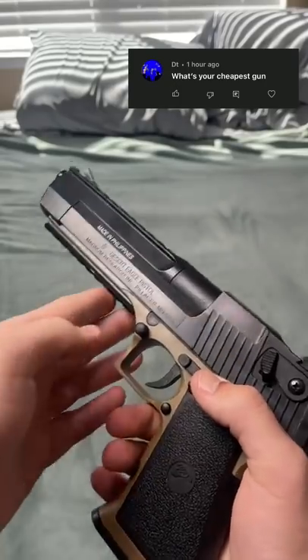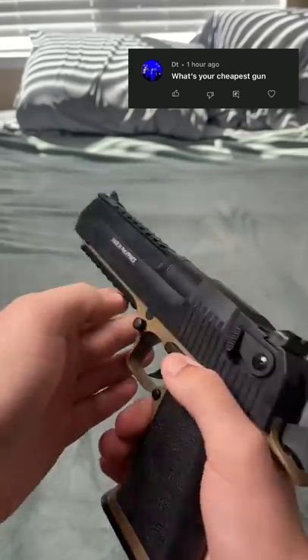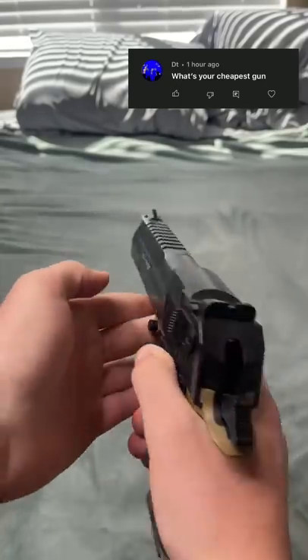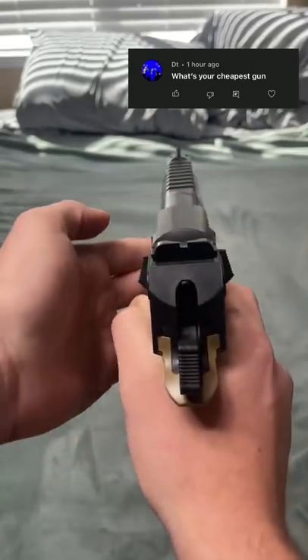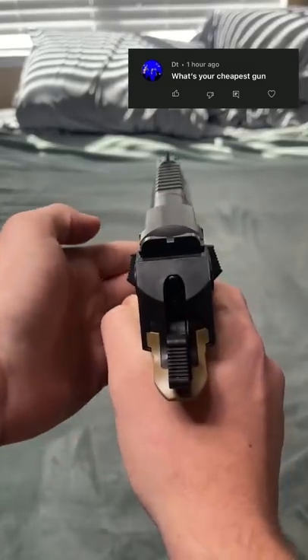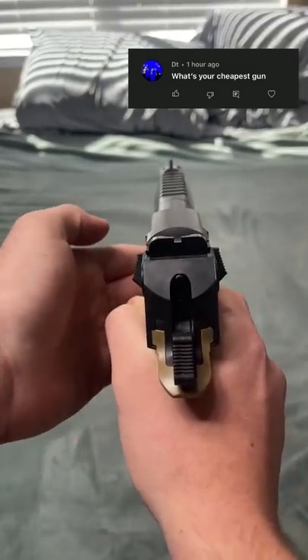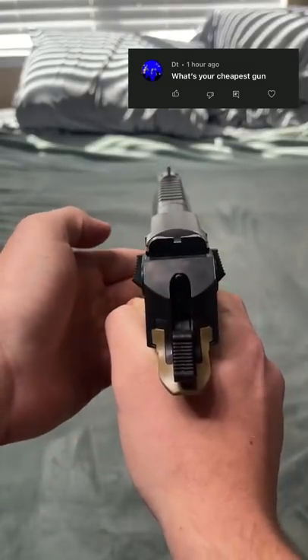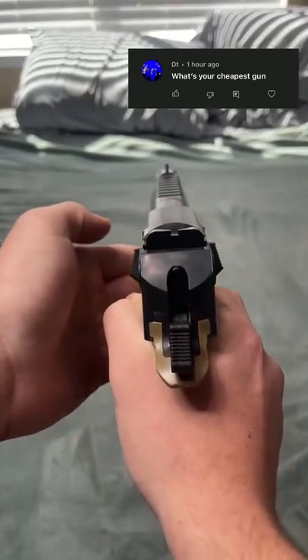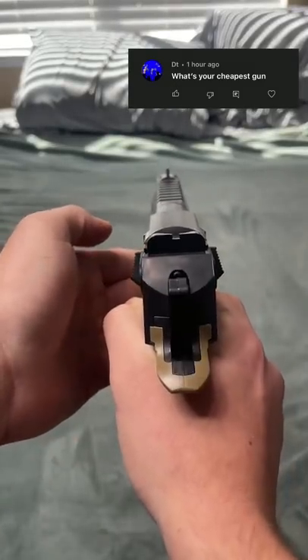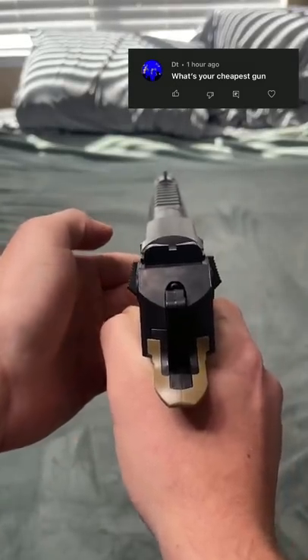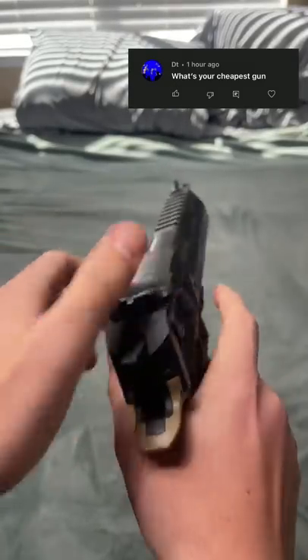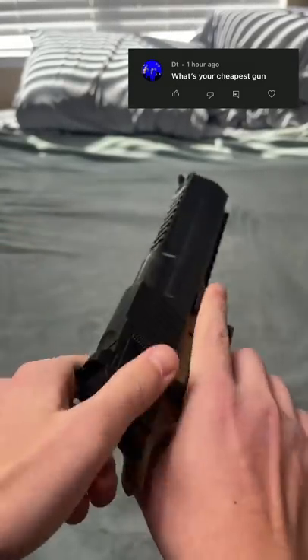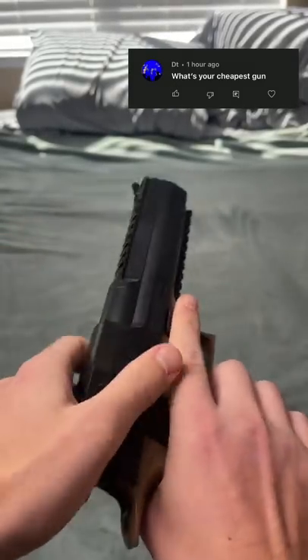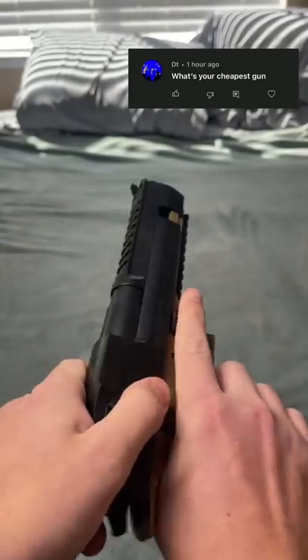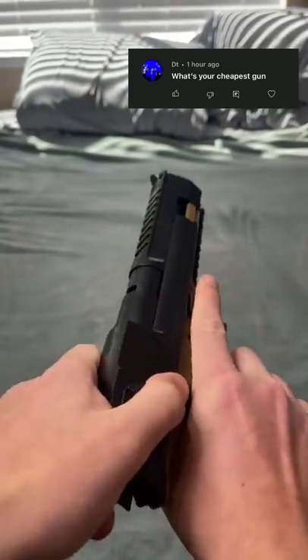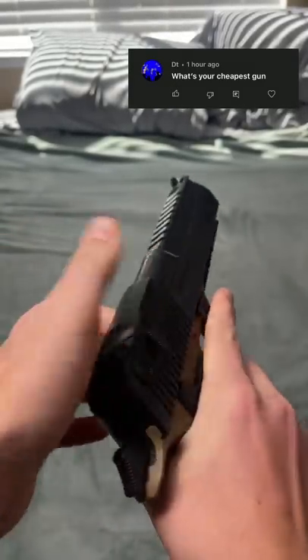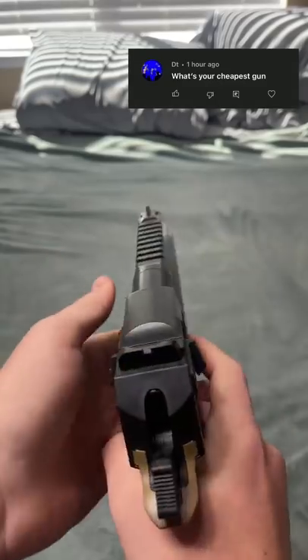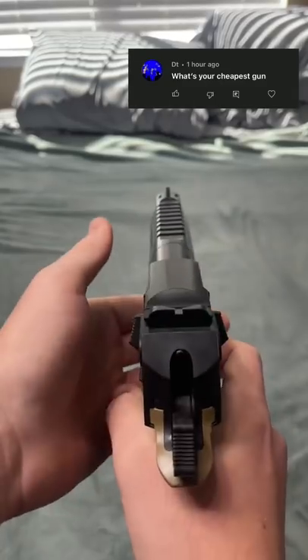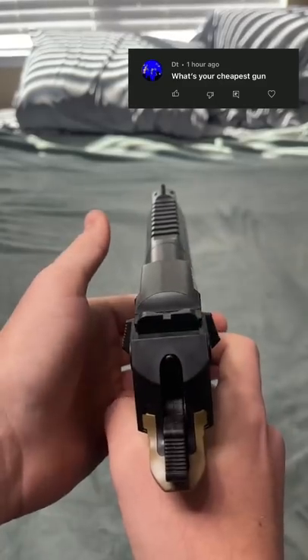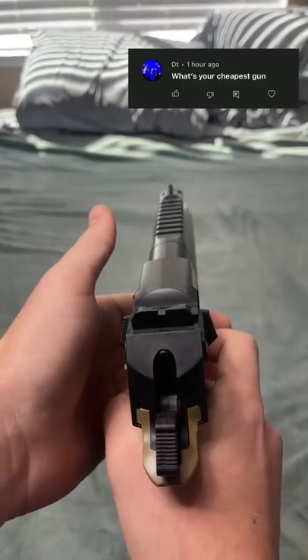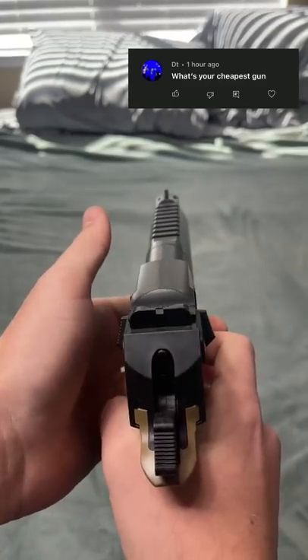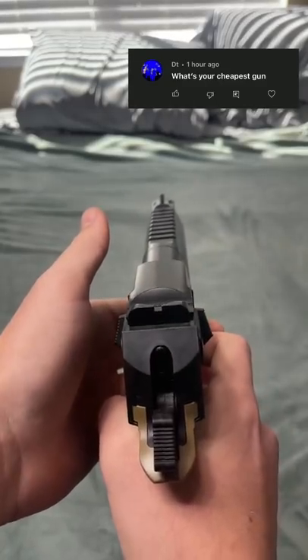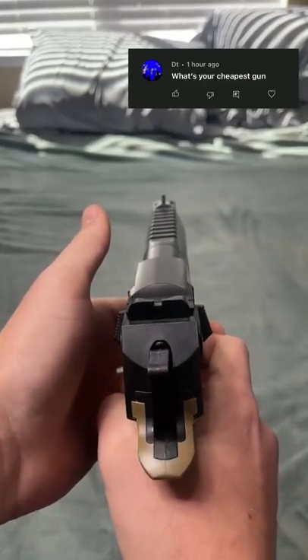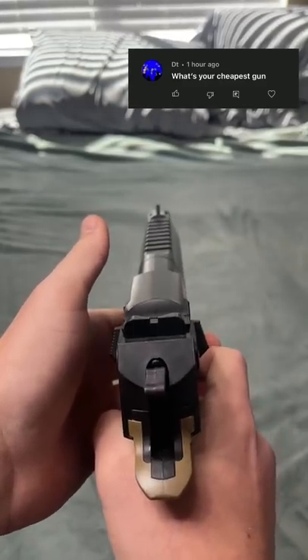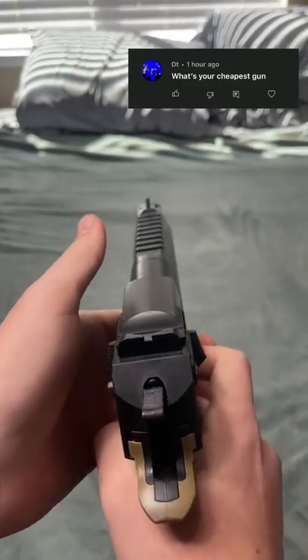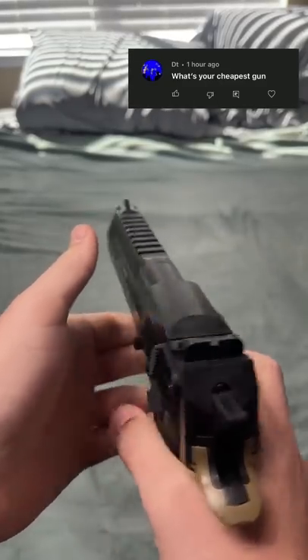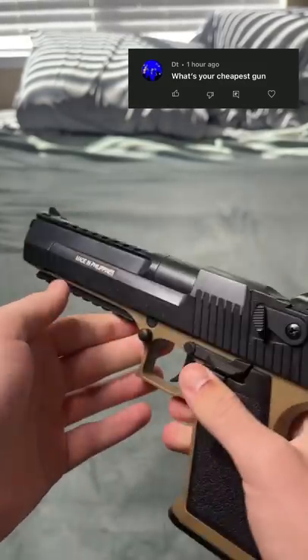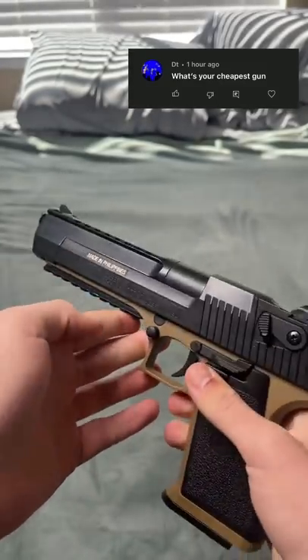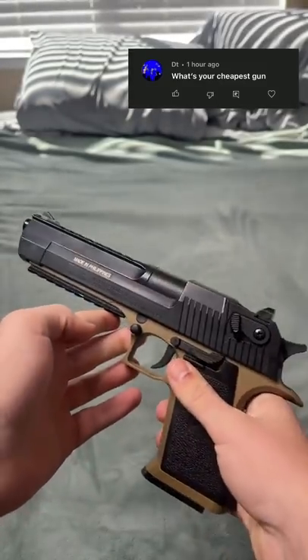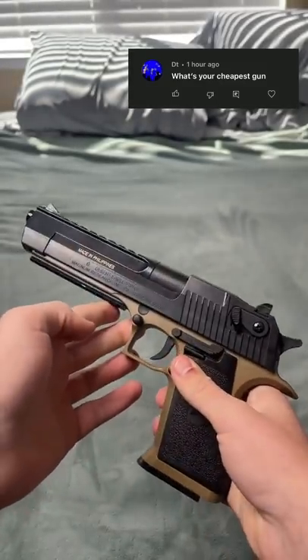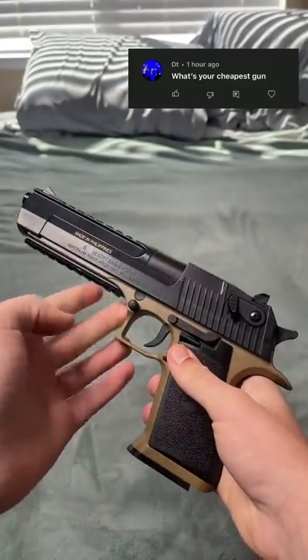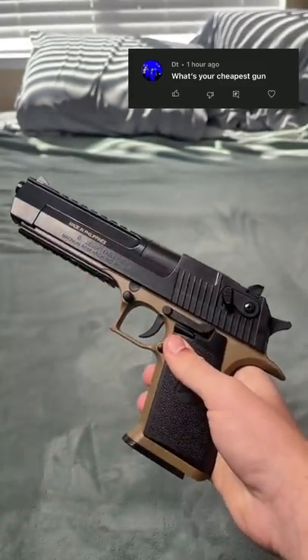Indoor shooting test. Shooting really slow — not hard to cock back though. It makes a funny sound when it shoots as well.